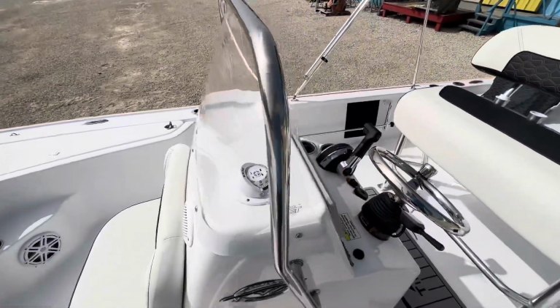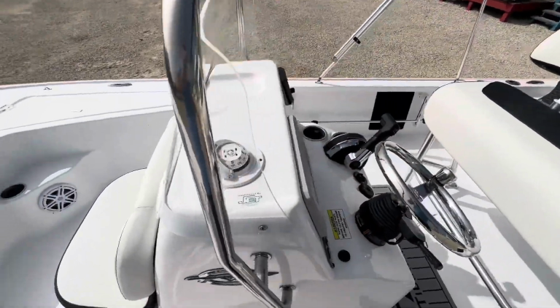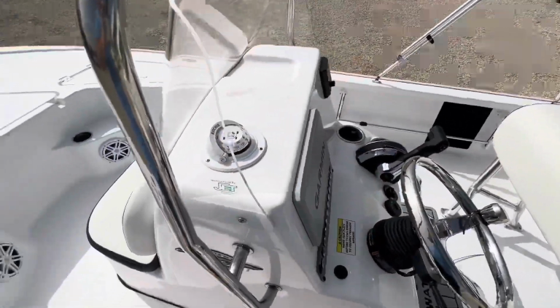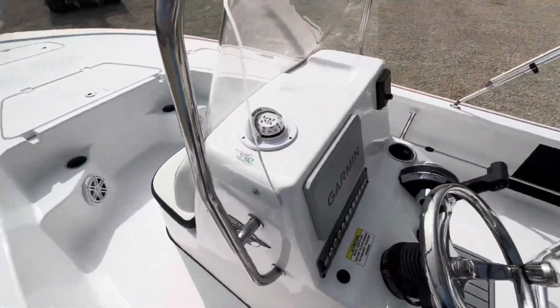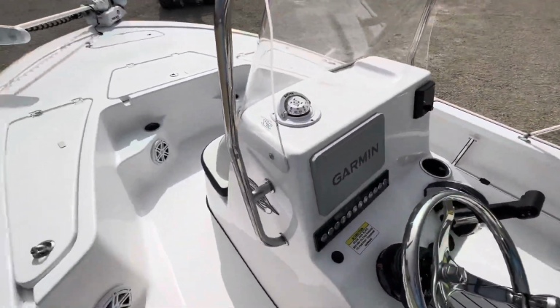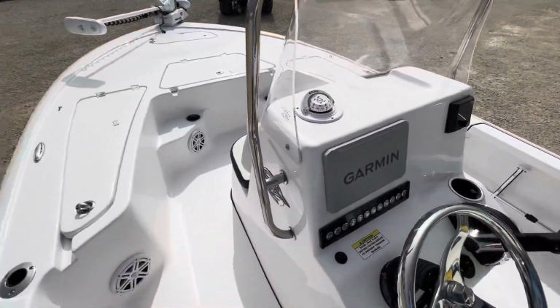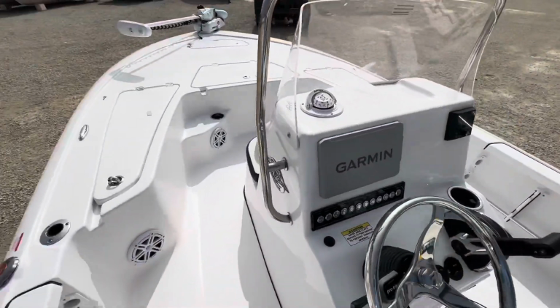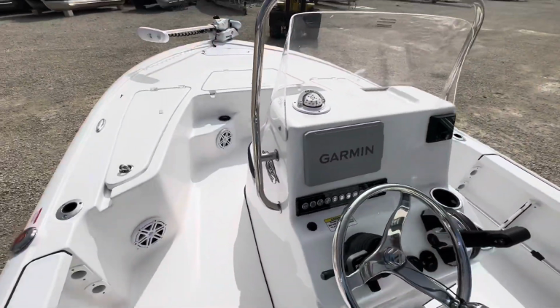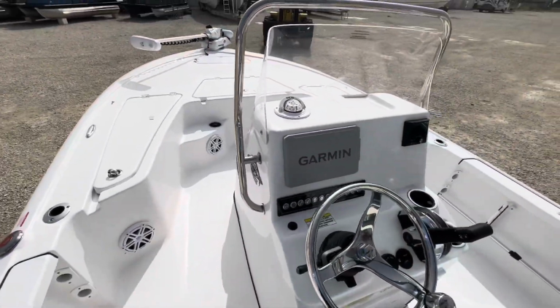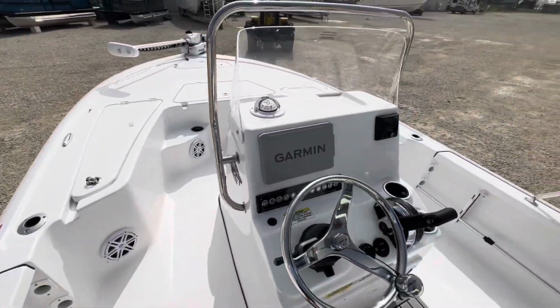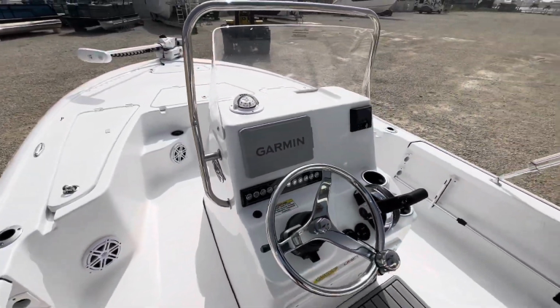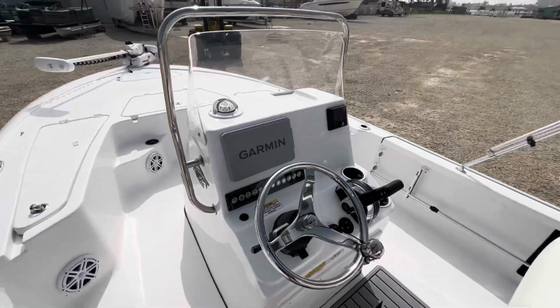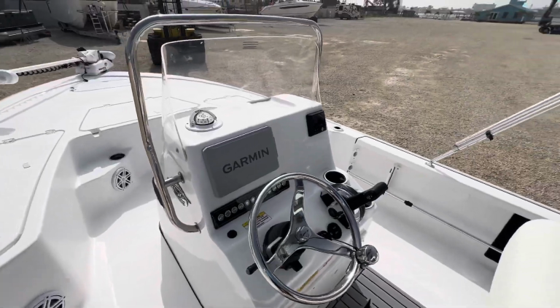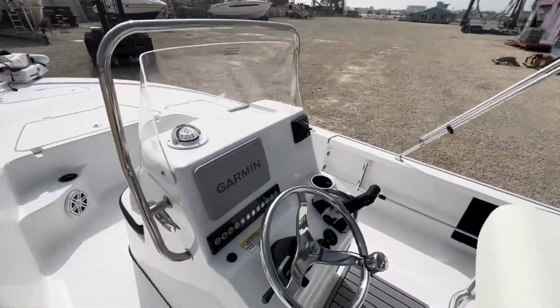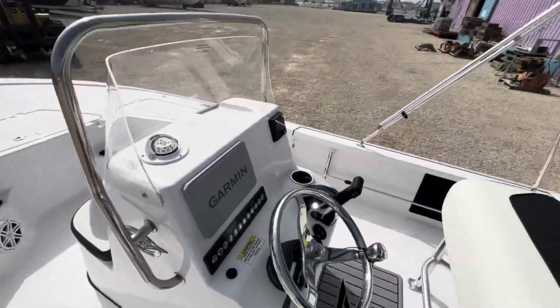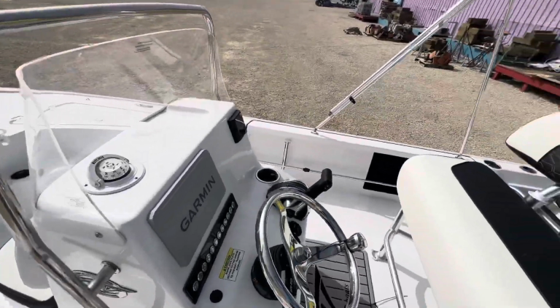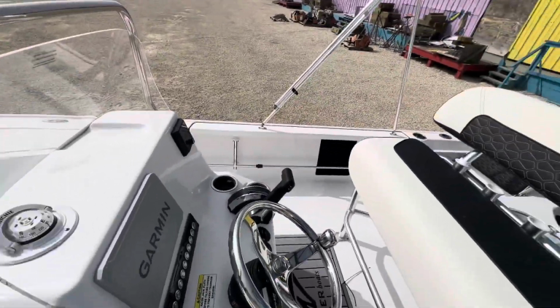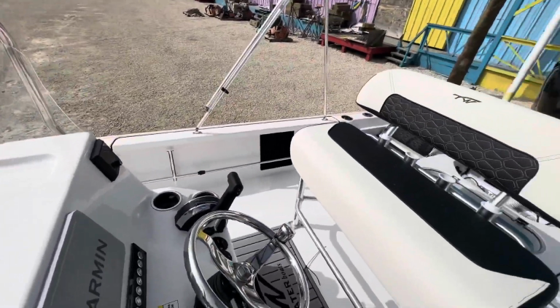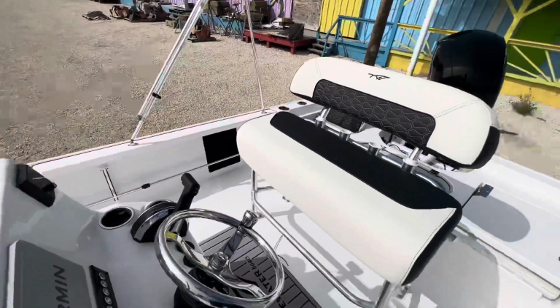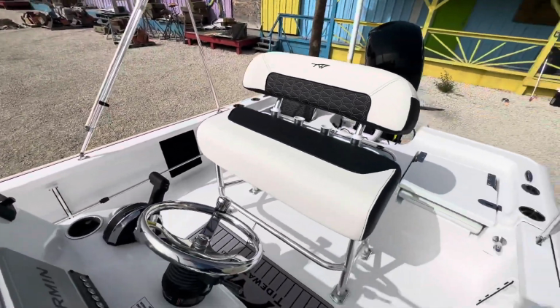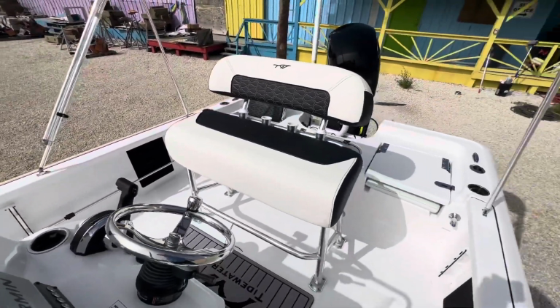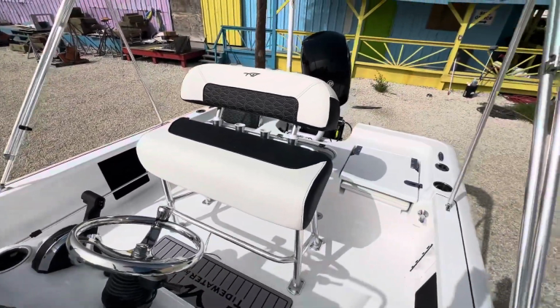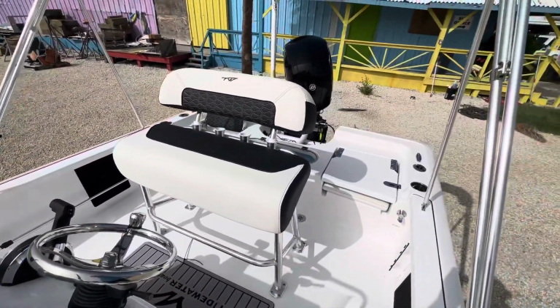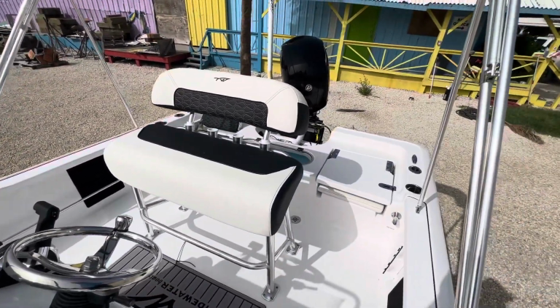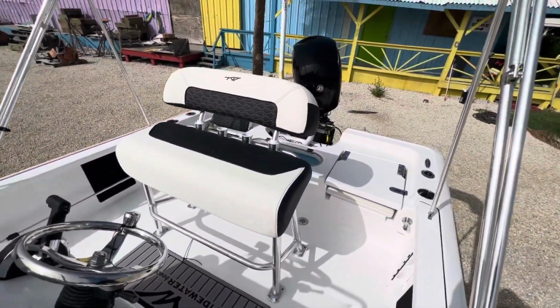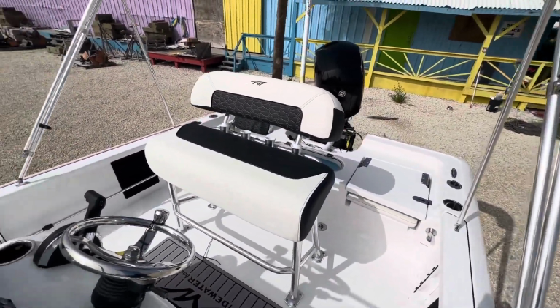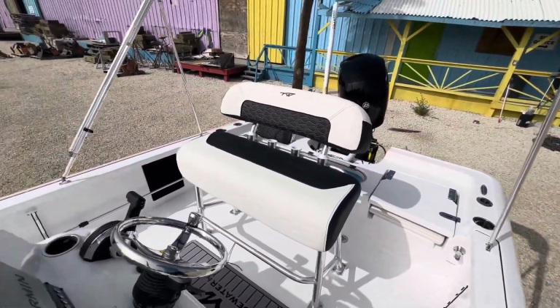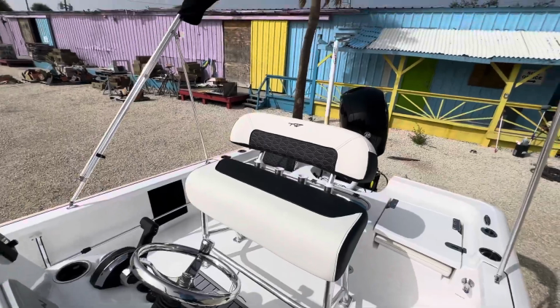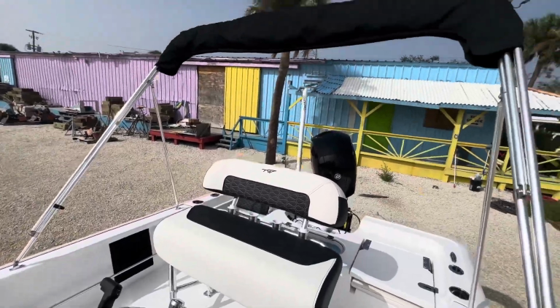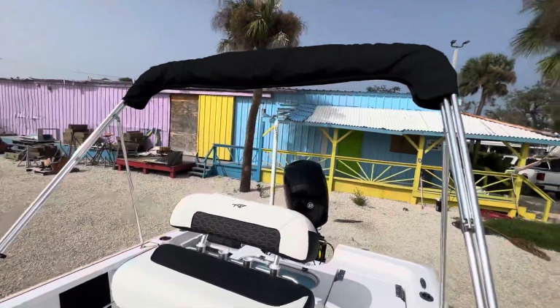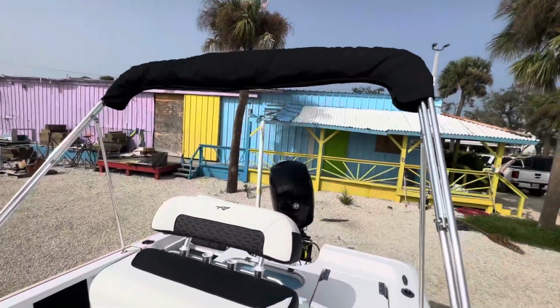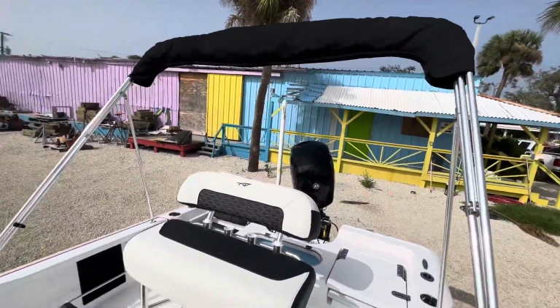Speakers, Garmin GPS — all the goodies. Nice Shale Audio stereo system and a nice Bimini top.